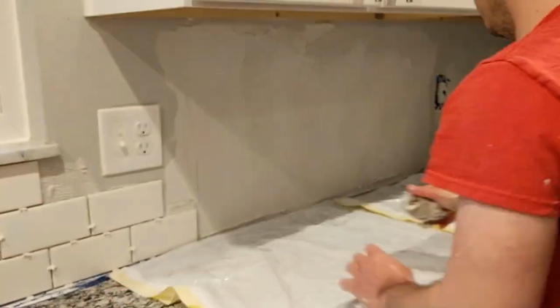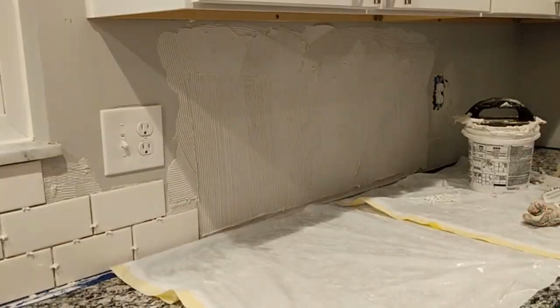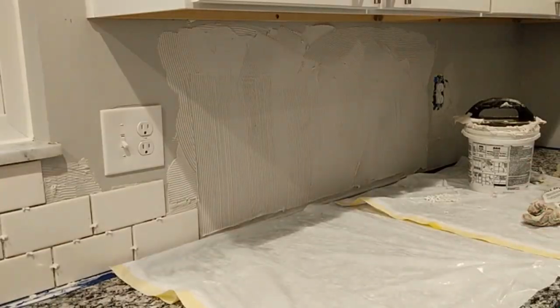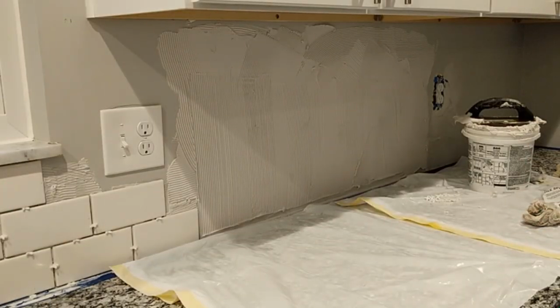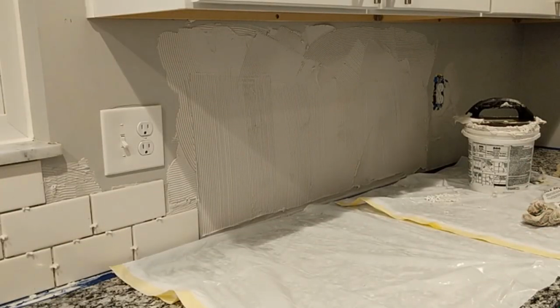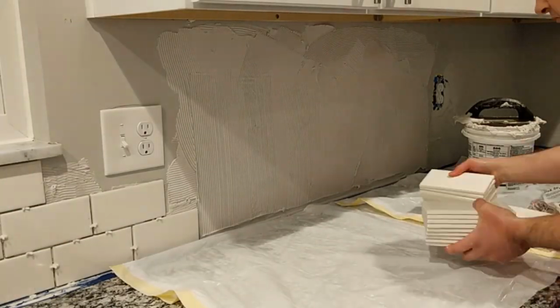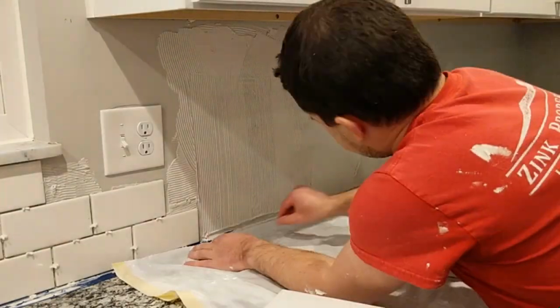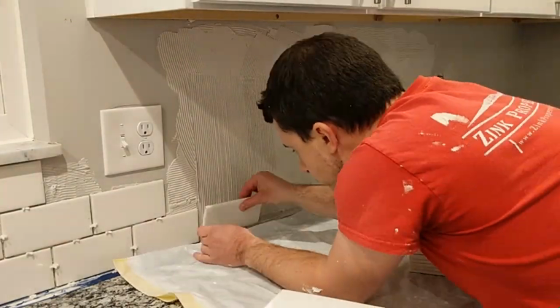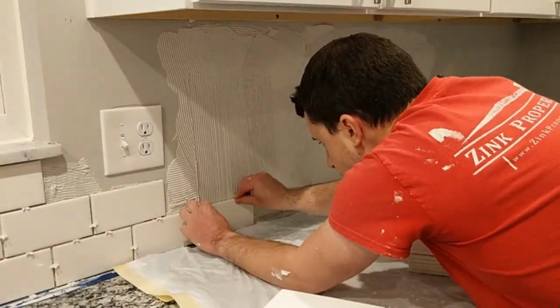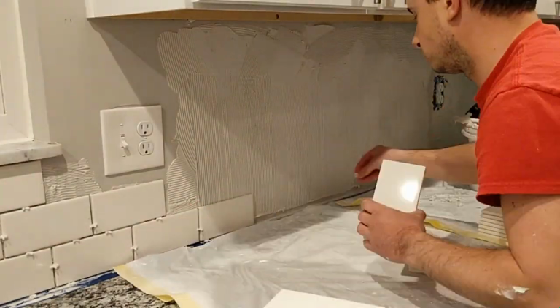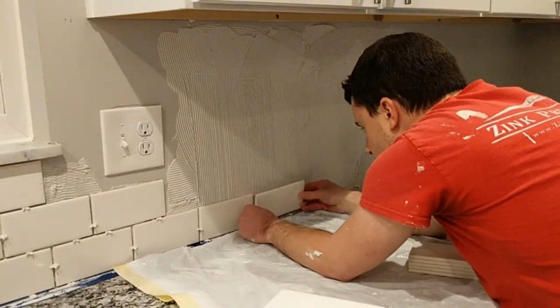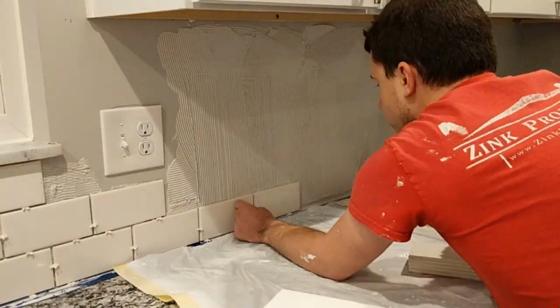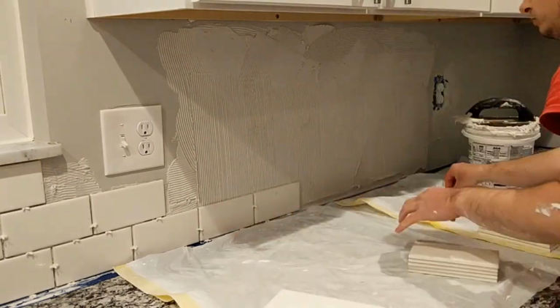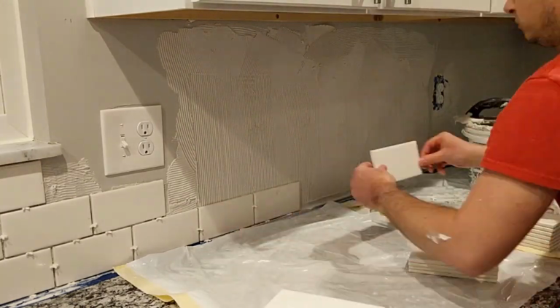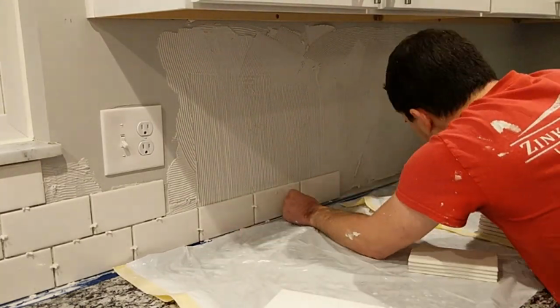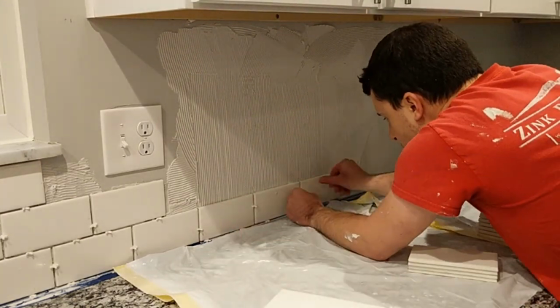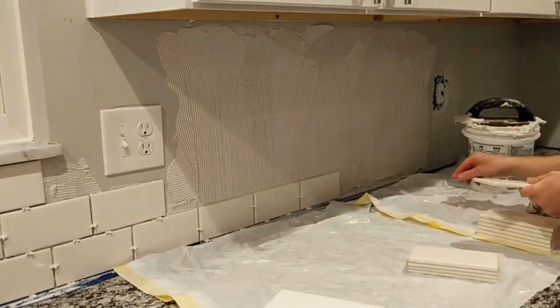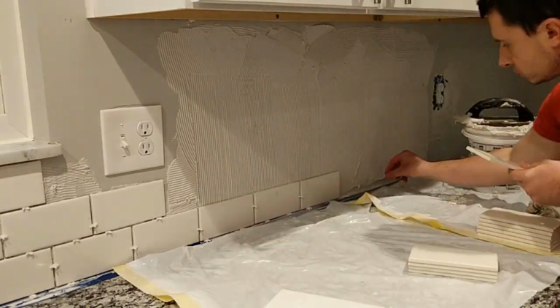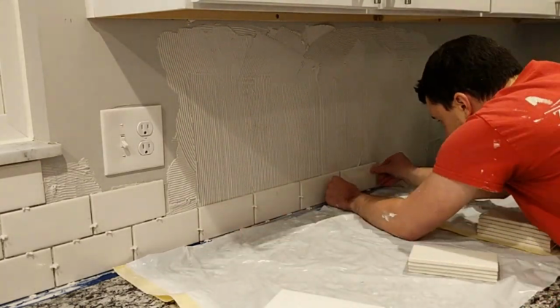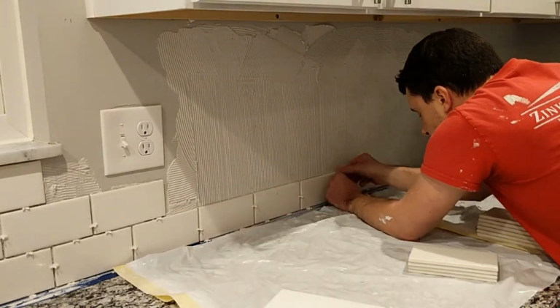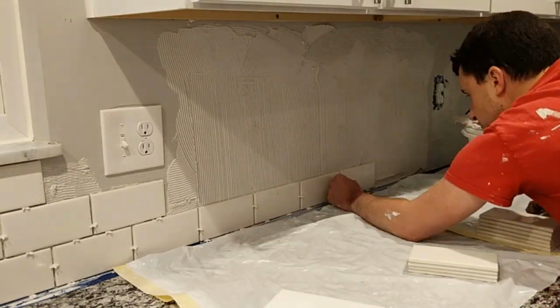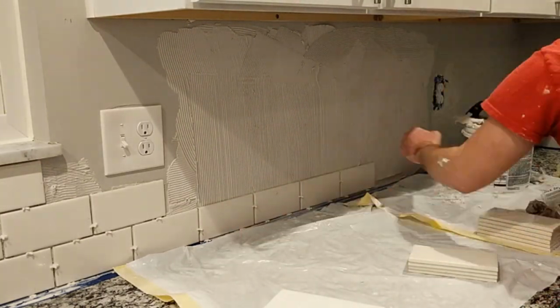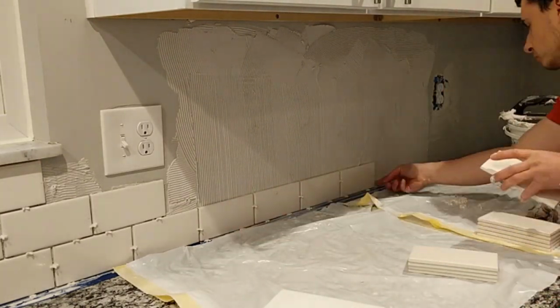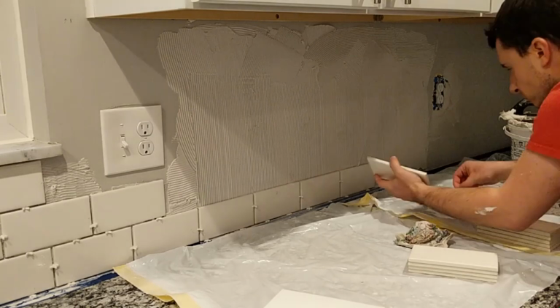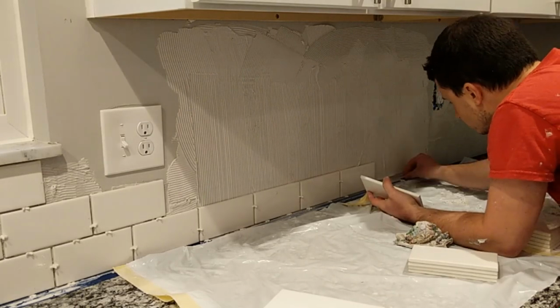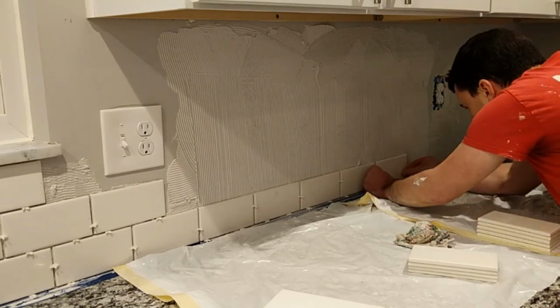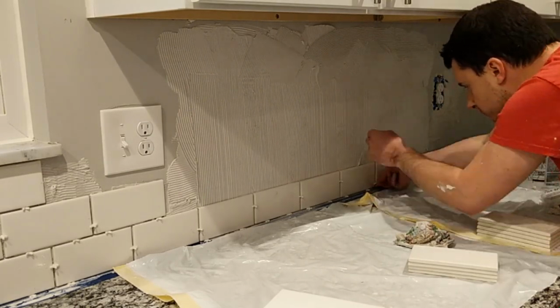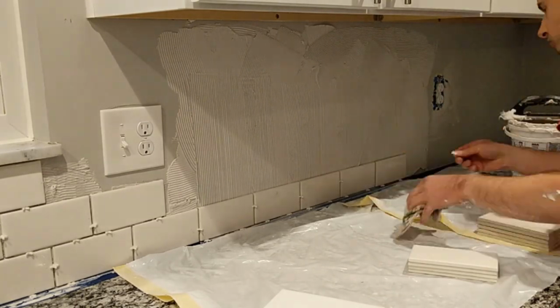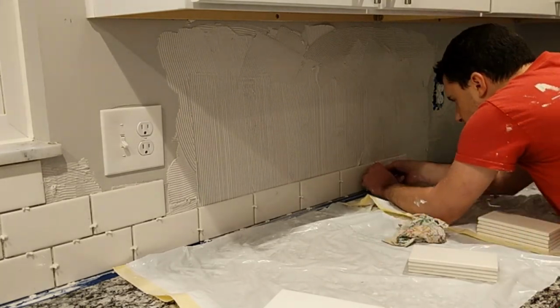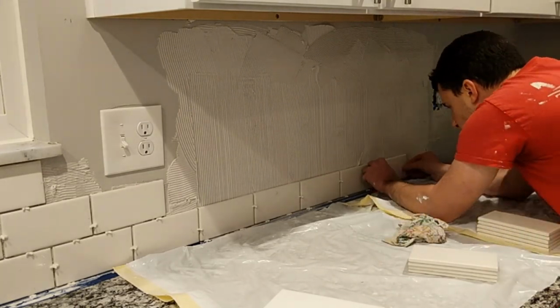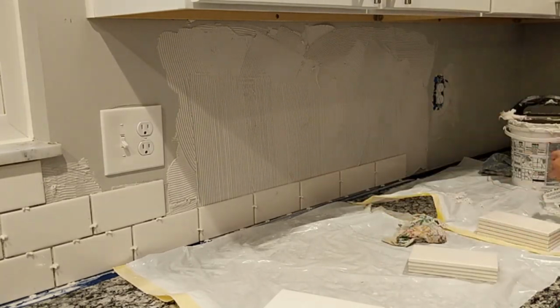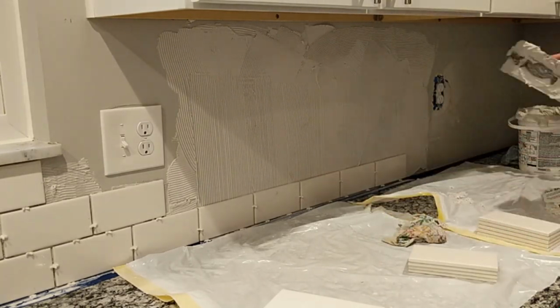I did all my cuts using a small wet tile saw. However, this ceramic tile can be cut using a non-motorized tile cutter that scores and snaps the tiles on the scored line. Many people do it this way, but I have a wet saw and I am comfortable using it.